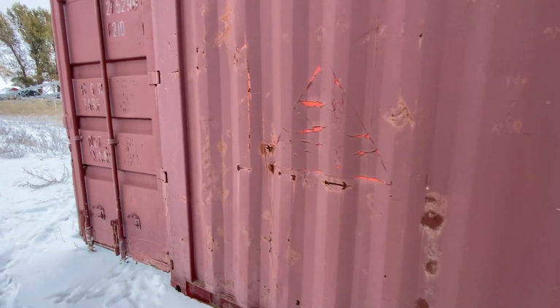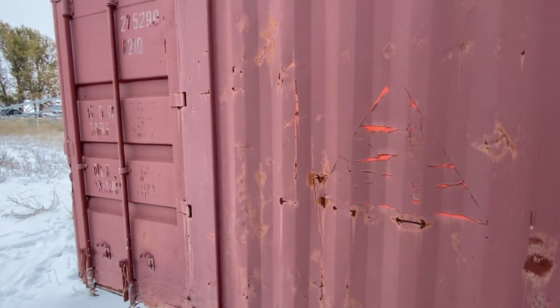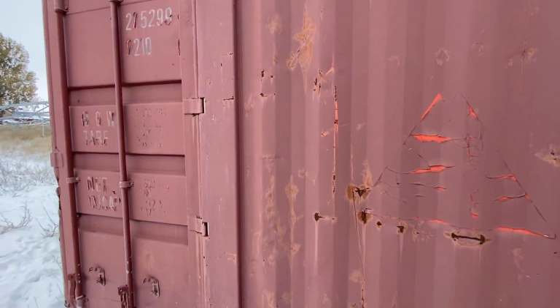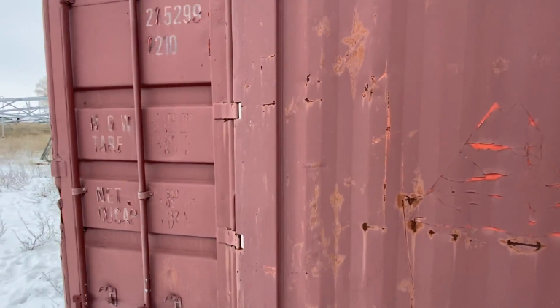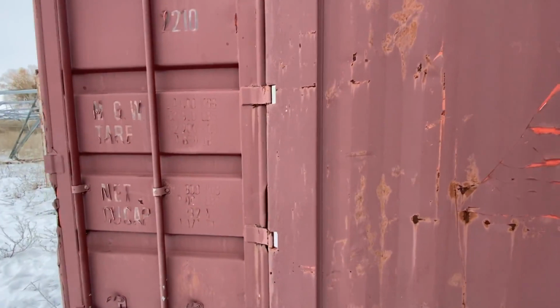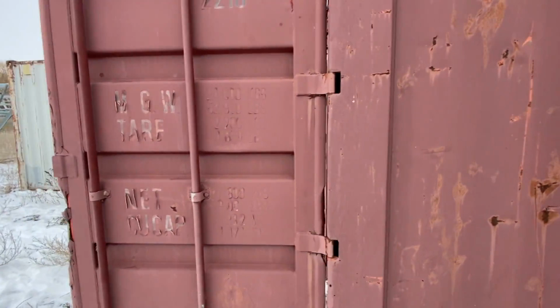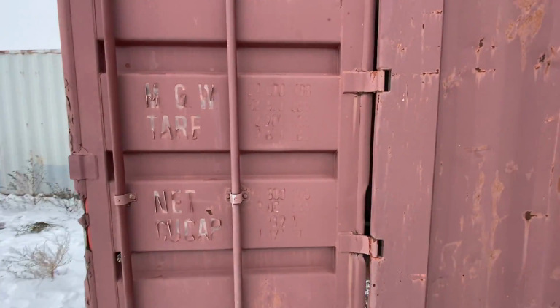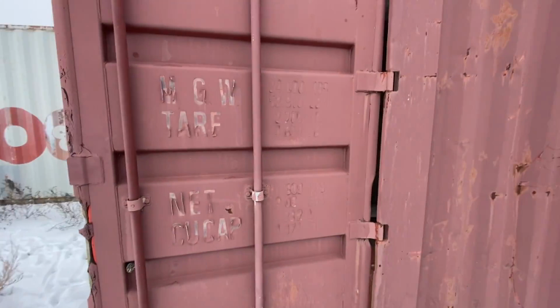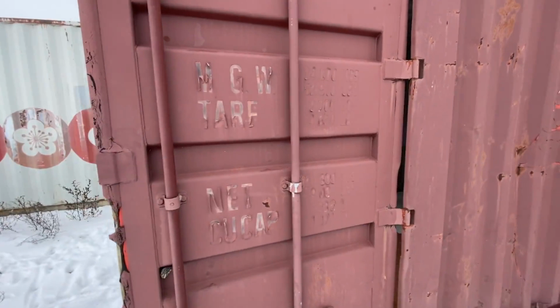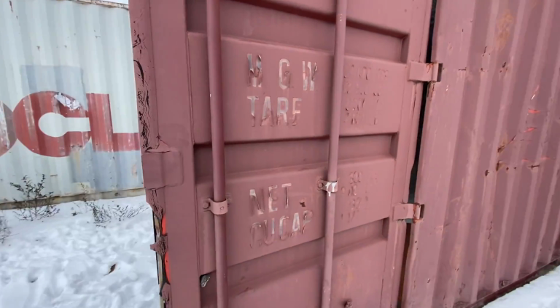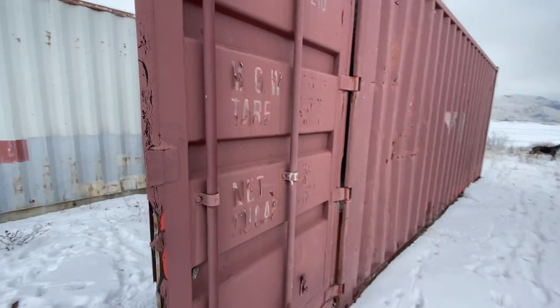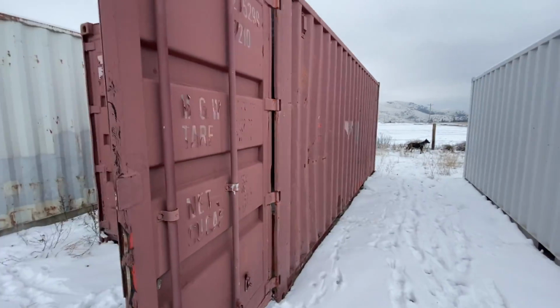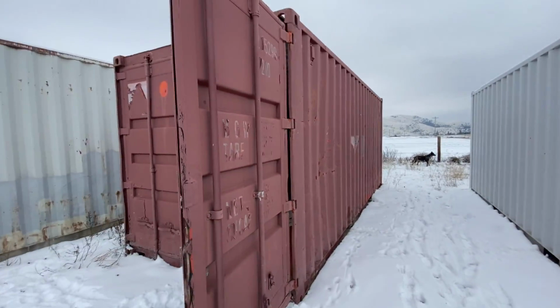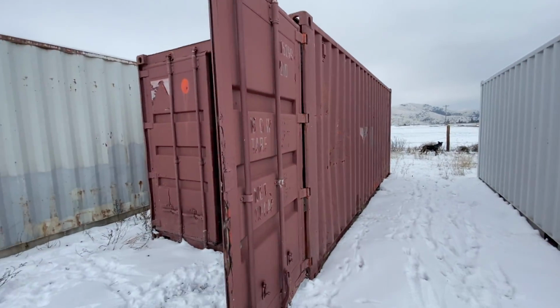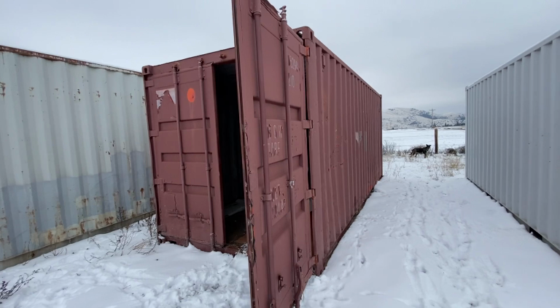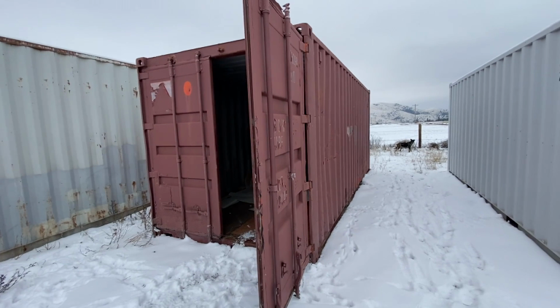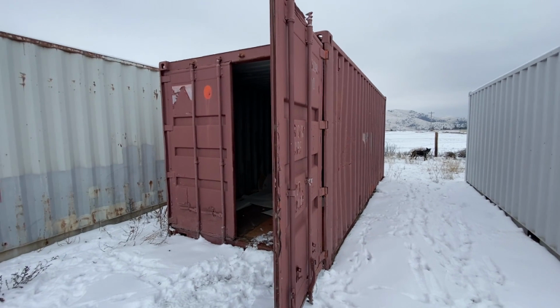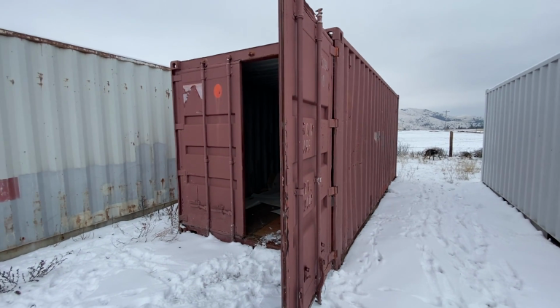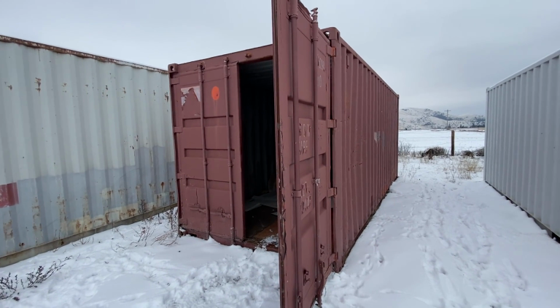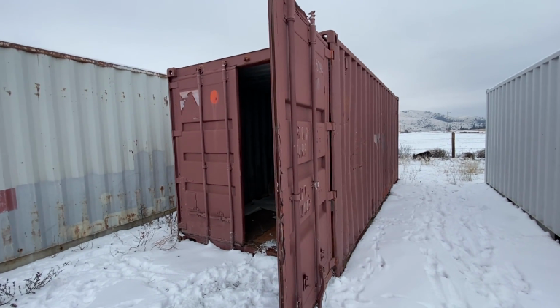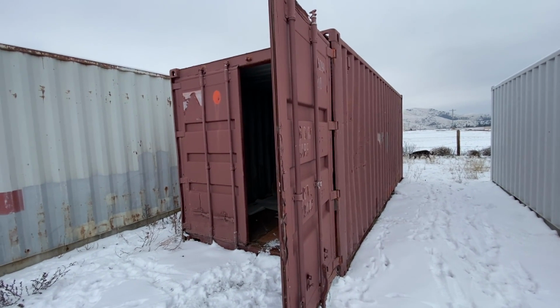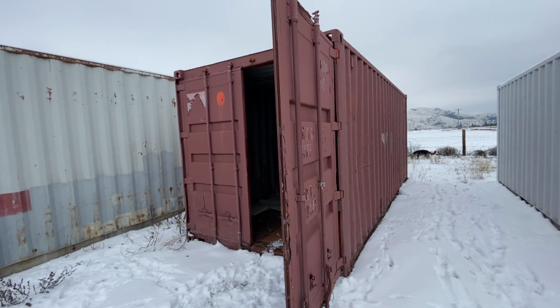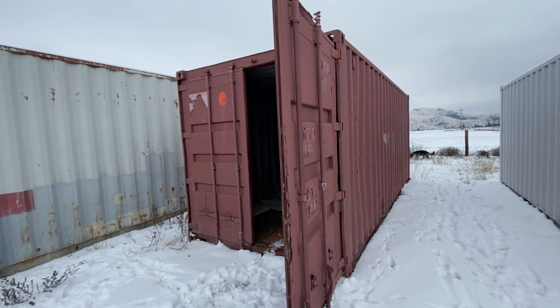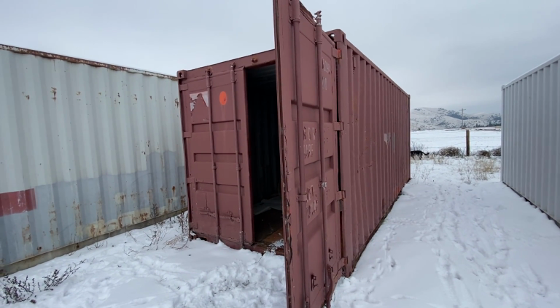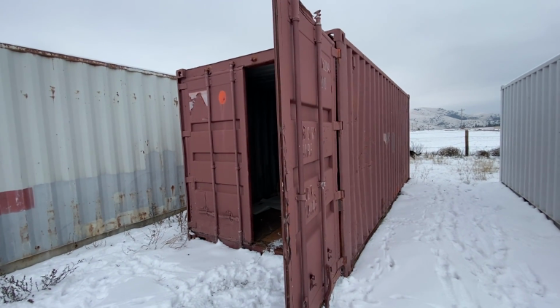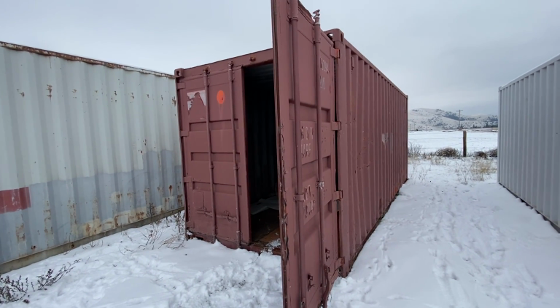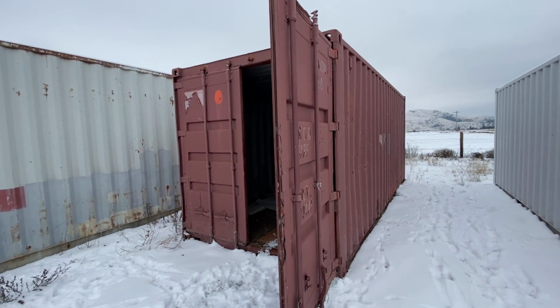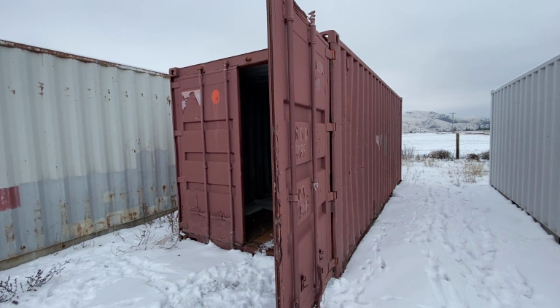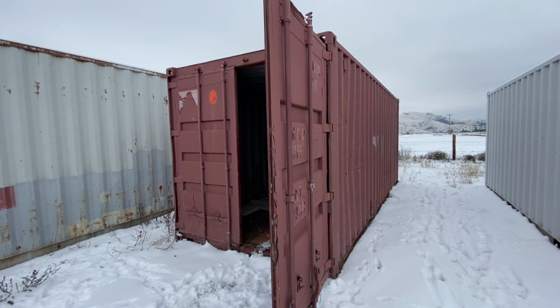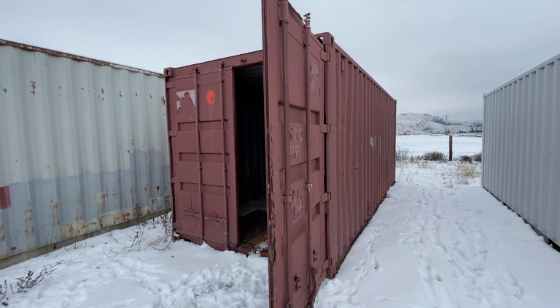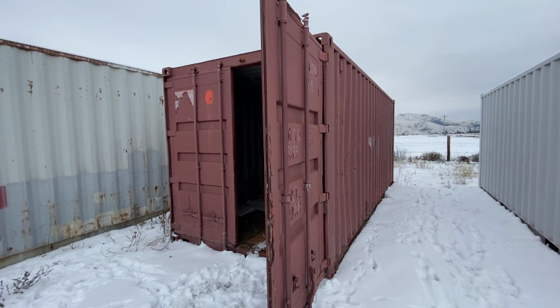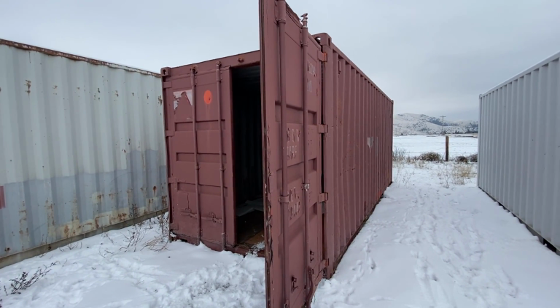Not in too bad of shape really. It's in Ronan, Montana, and will be selling on December 14th on our high bid auction at the auction house.